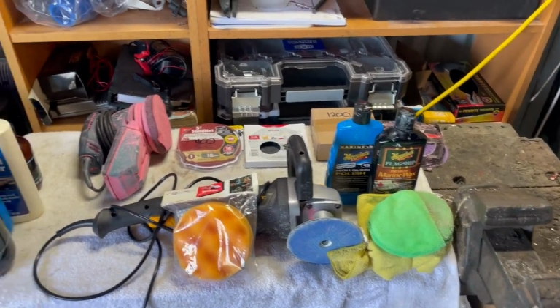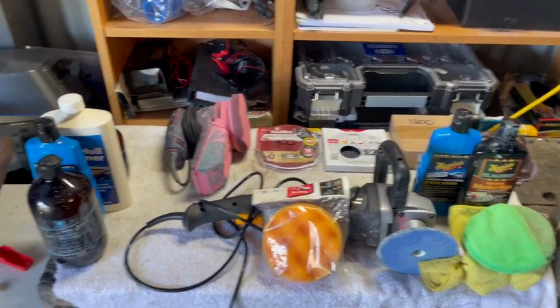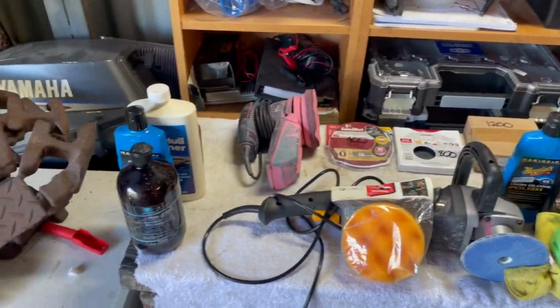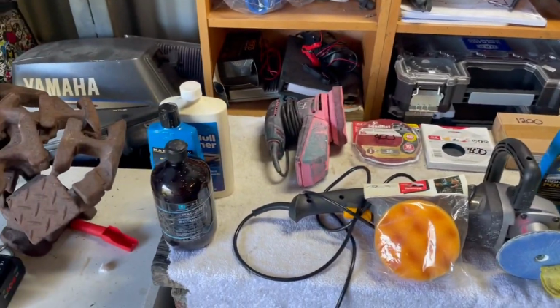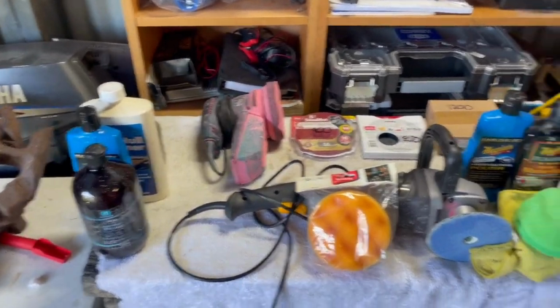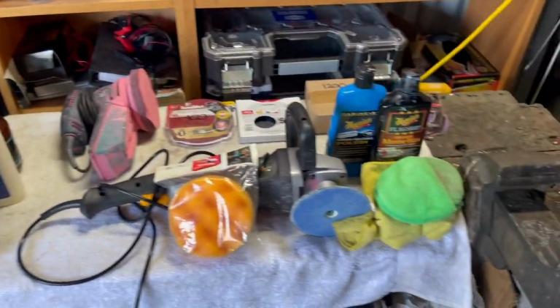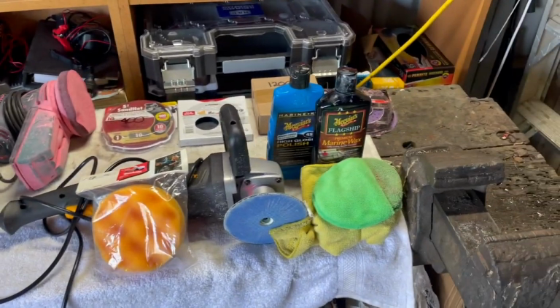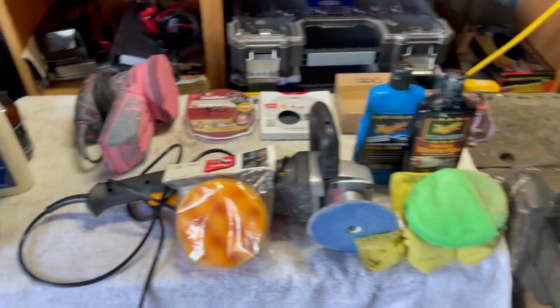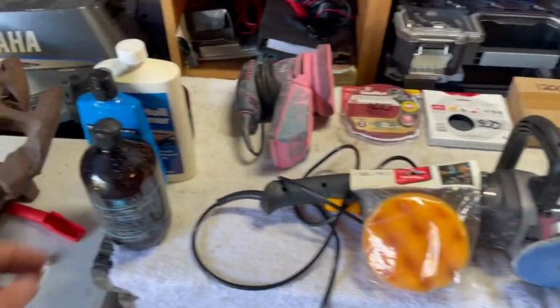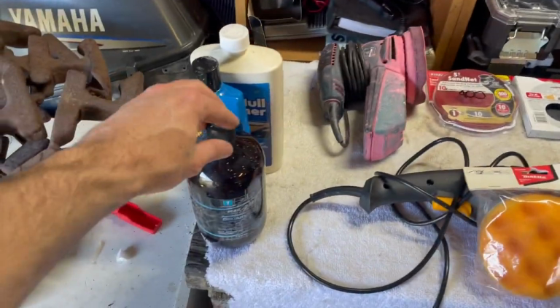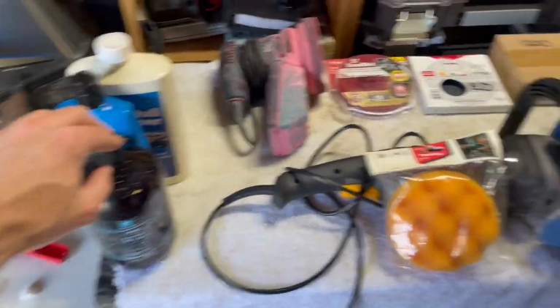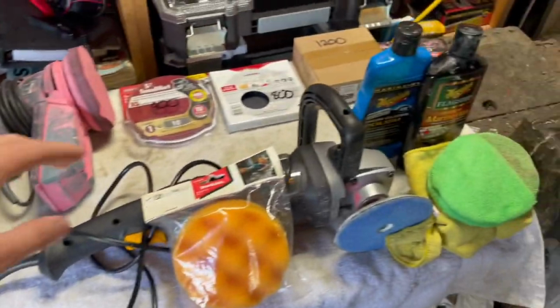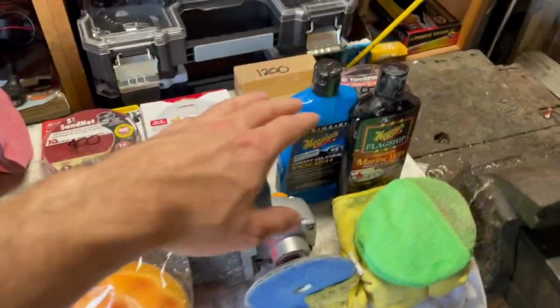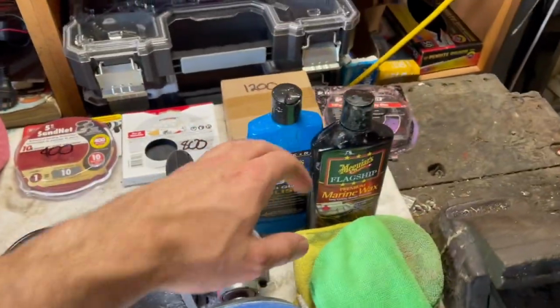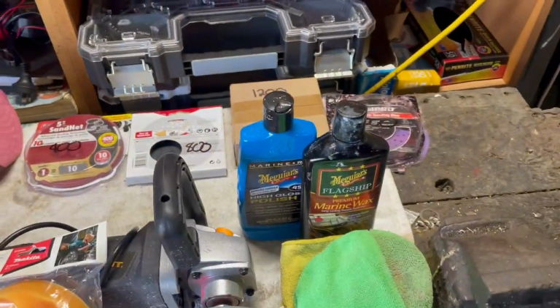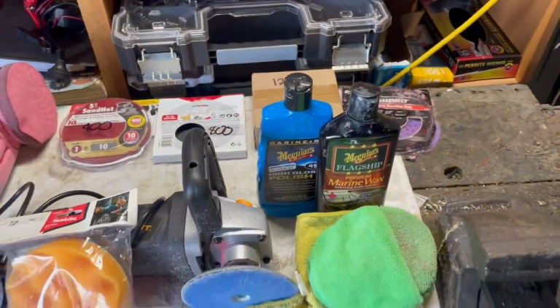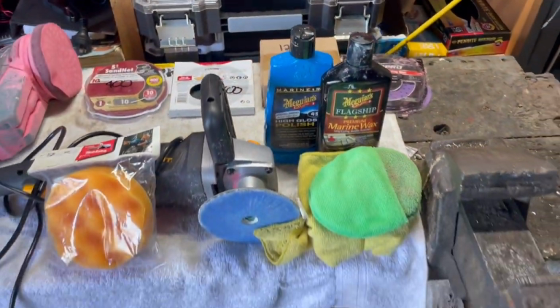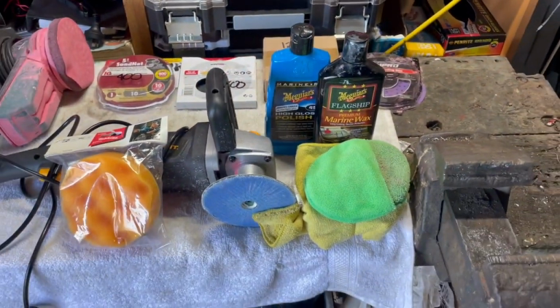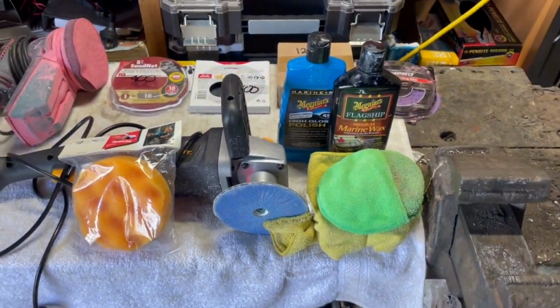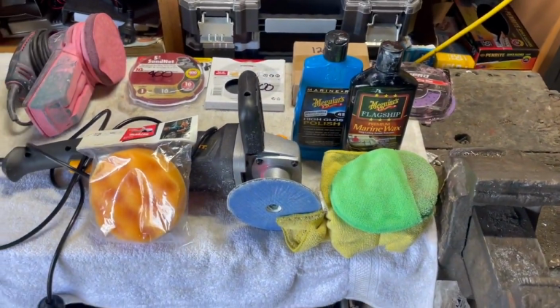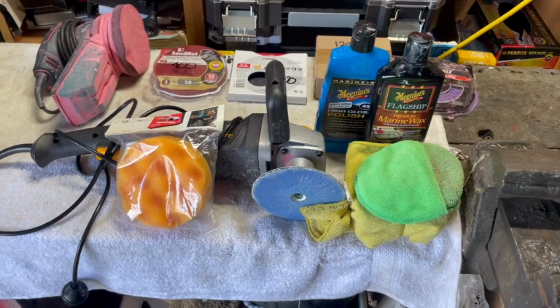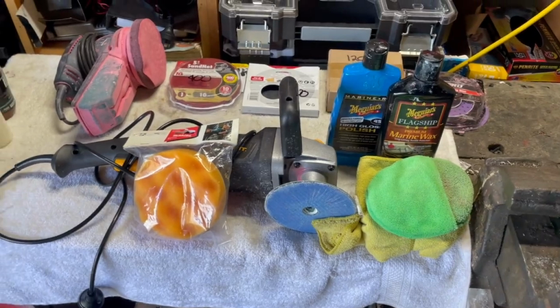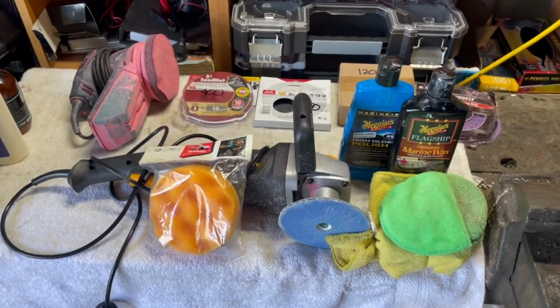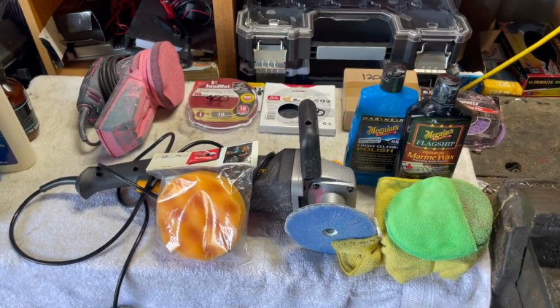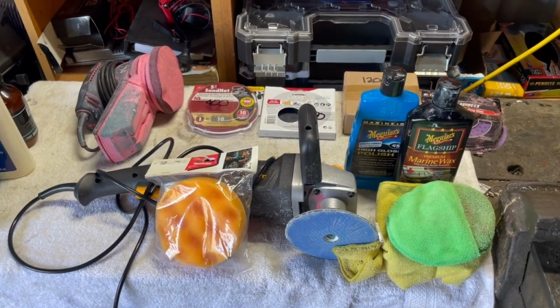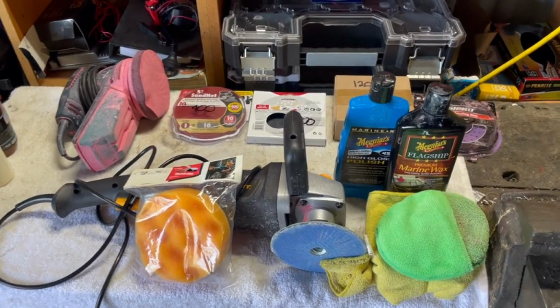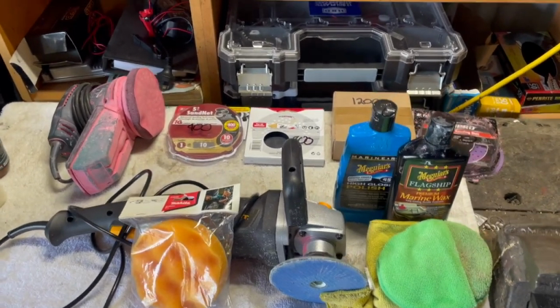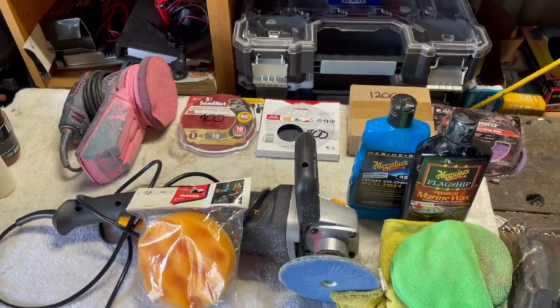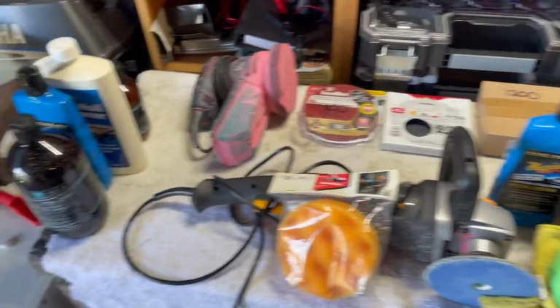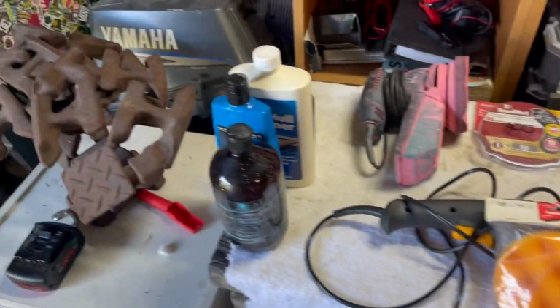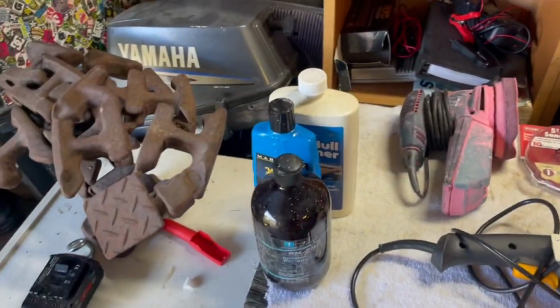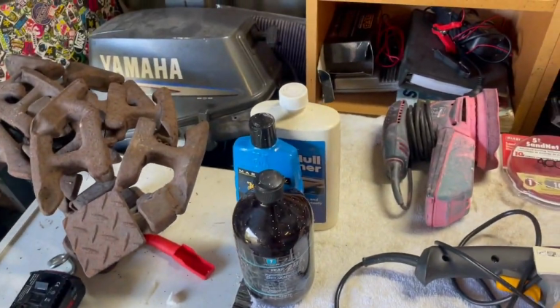To get that result I ended up trialing quite a few very well-known products with a good reputation, and I've summarized here what worked — which is everything shown here — and what didn't.